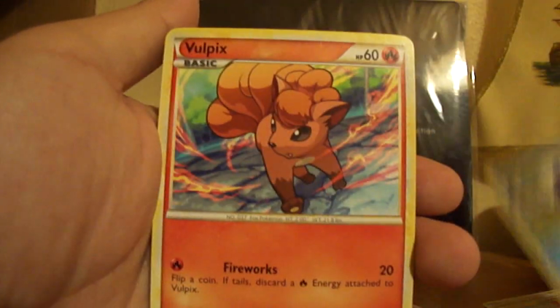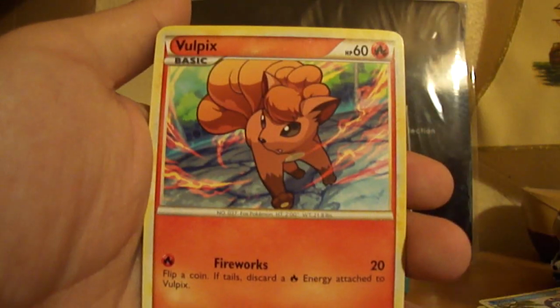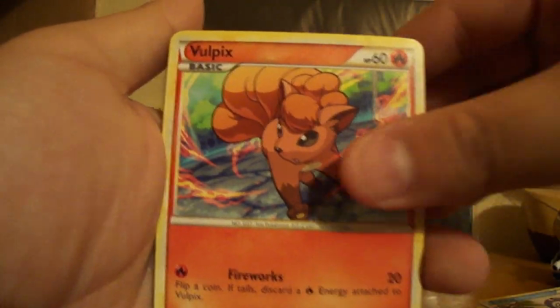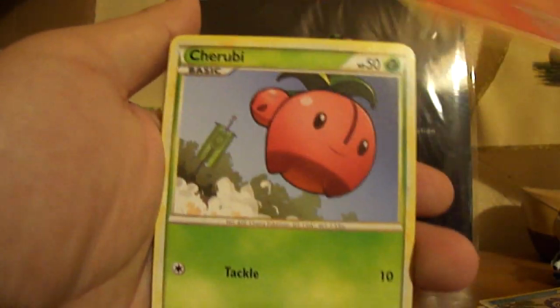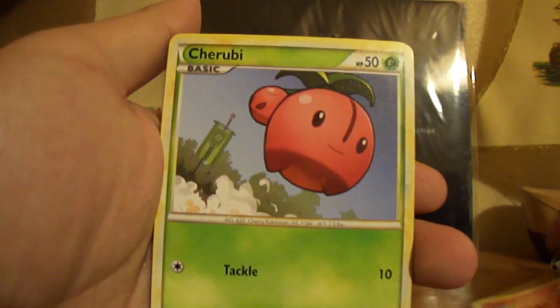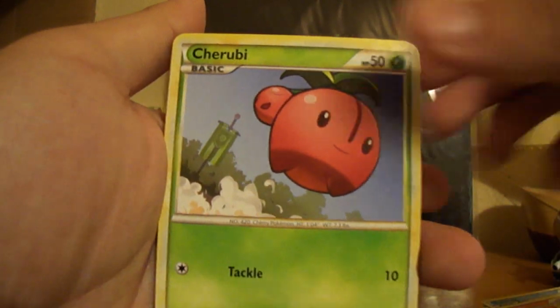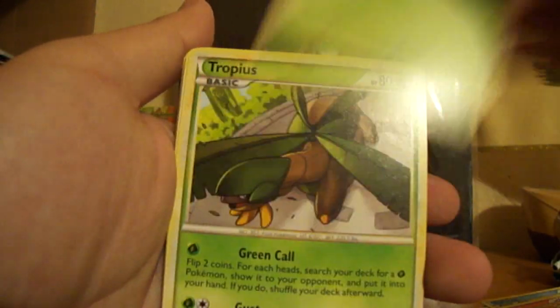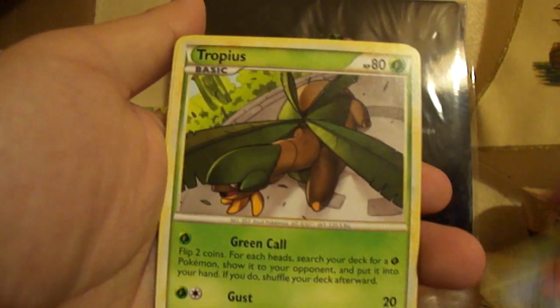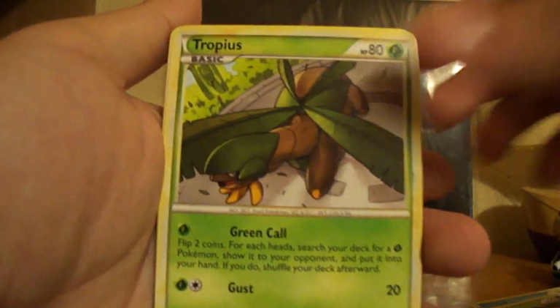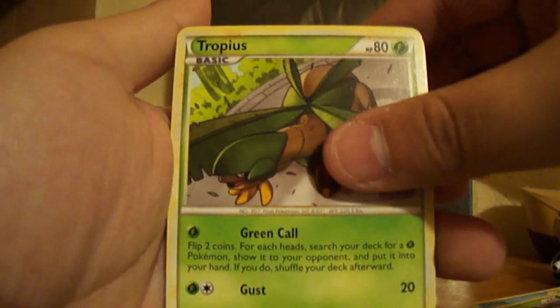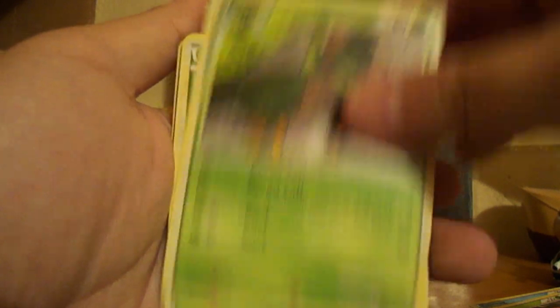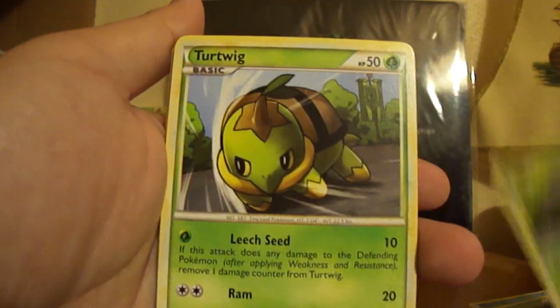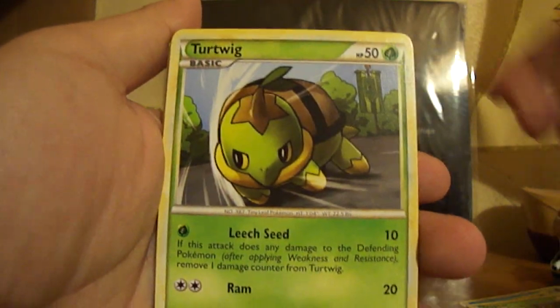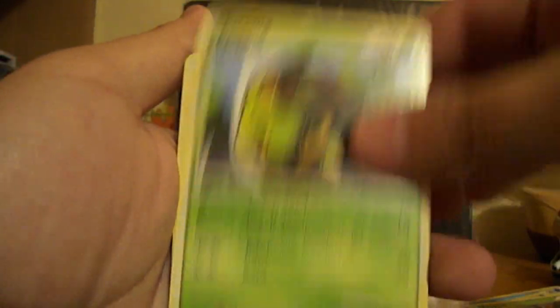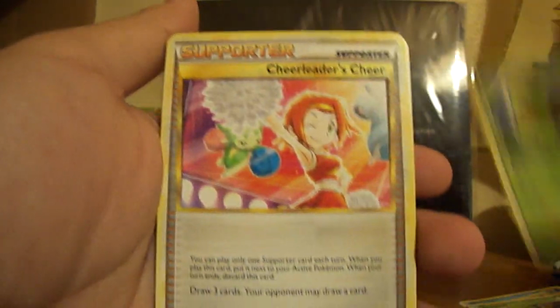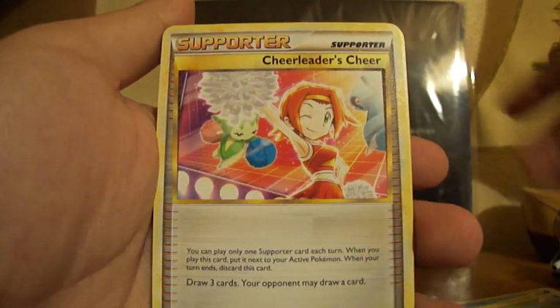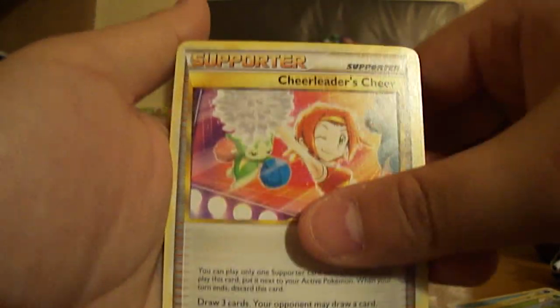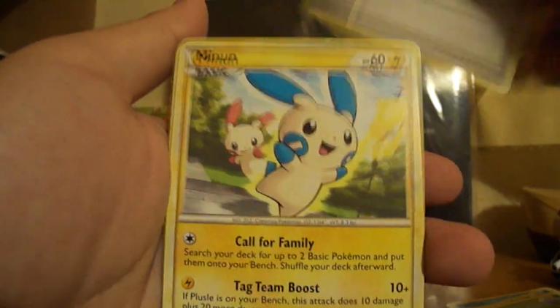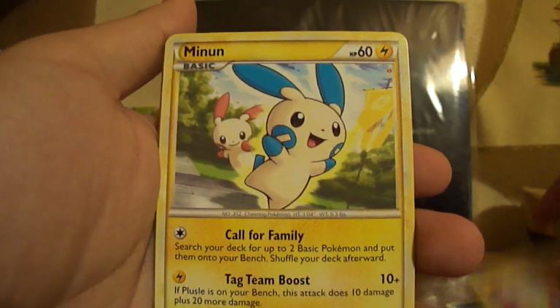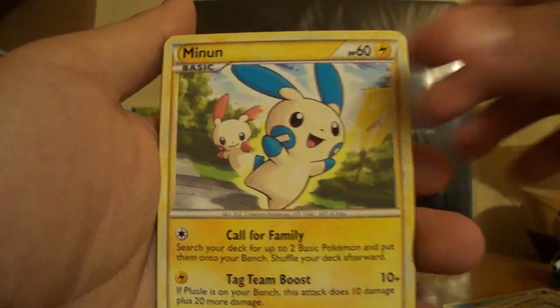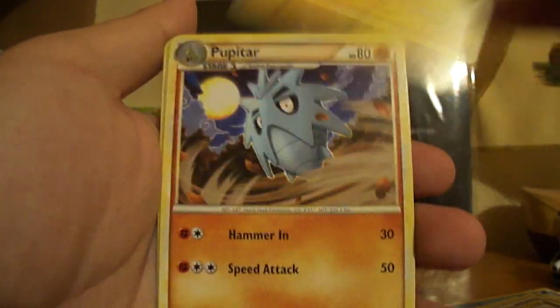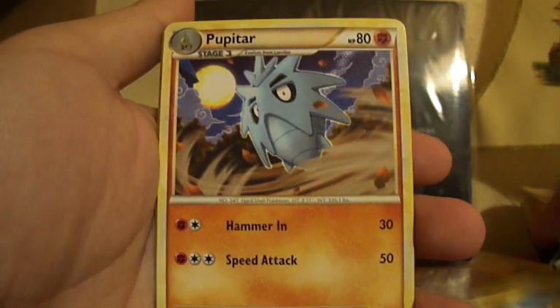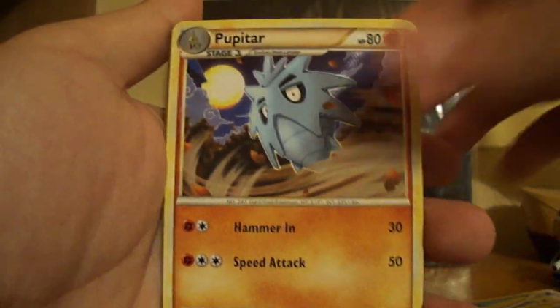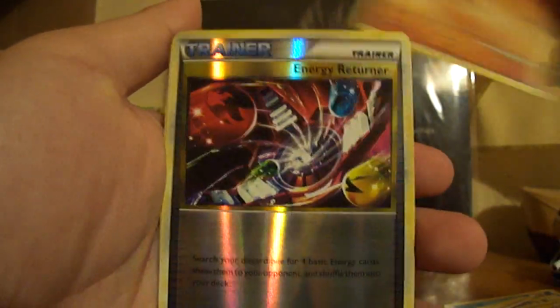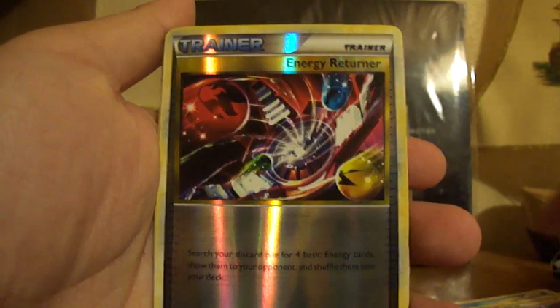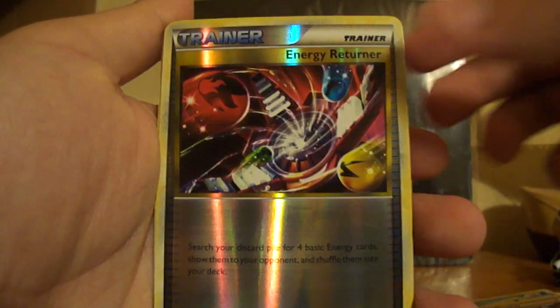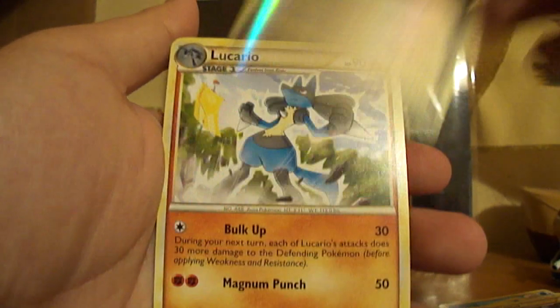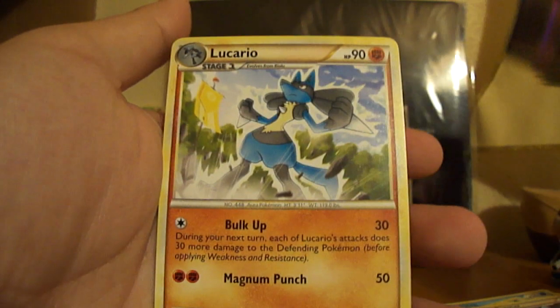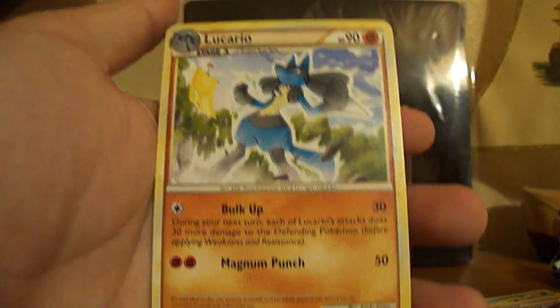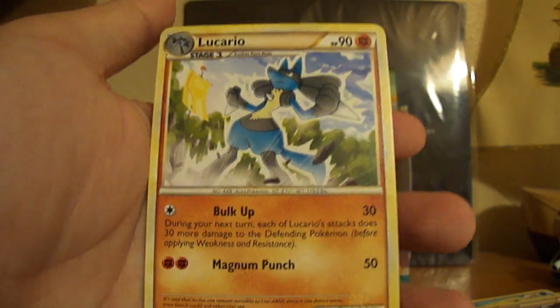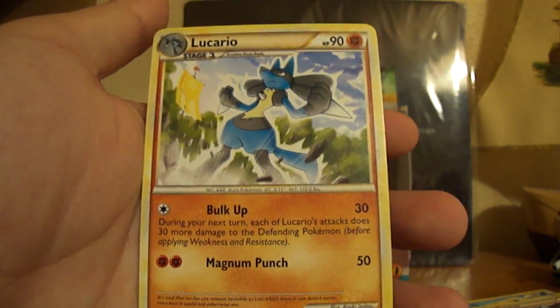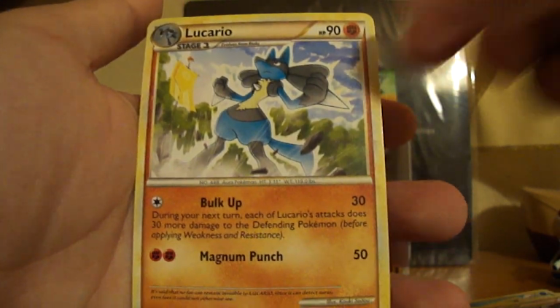Poliwag, Vulpix, Cherubi, Tropius, Turtwig, Cheerleaders Cheer, Minon, Pupitar, Energy Return Reverse, and another Lucario.